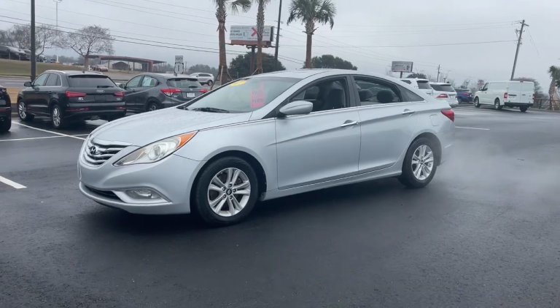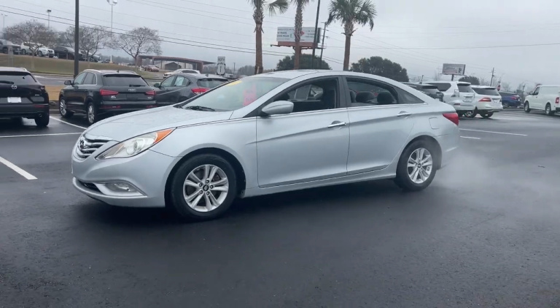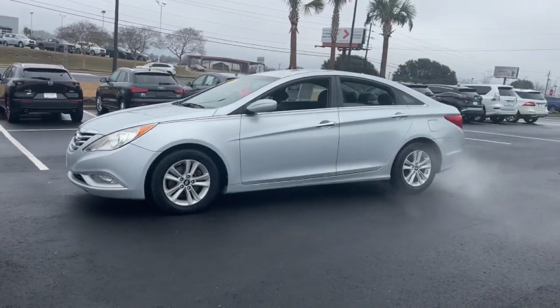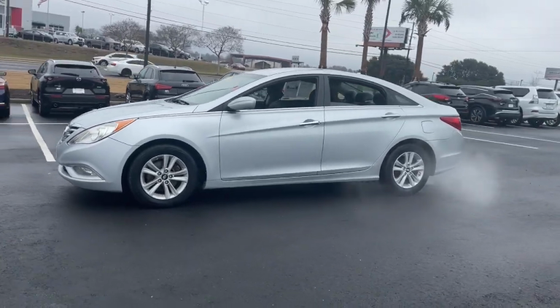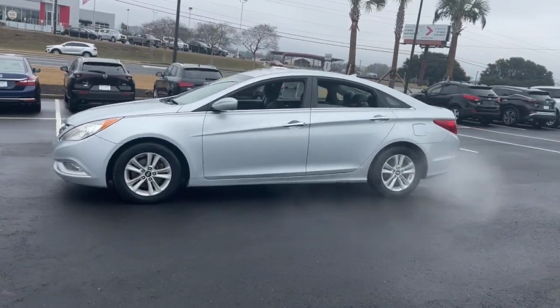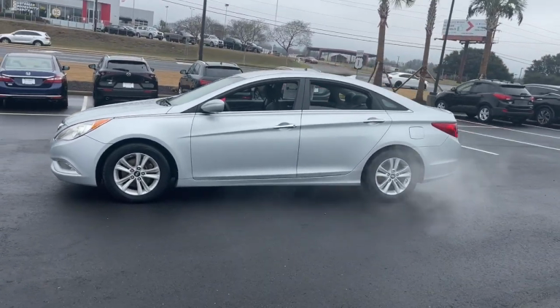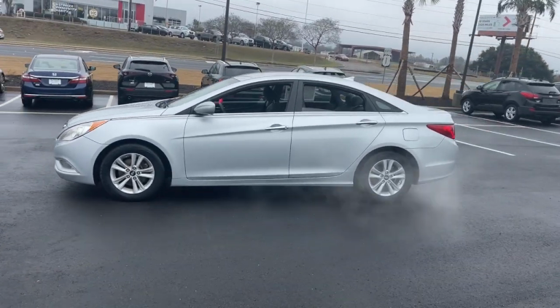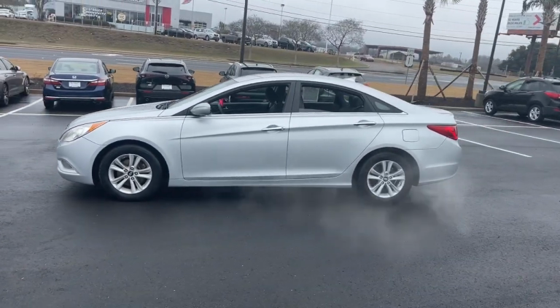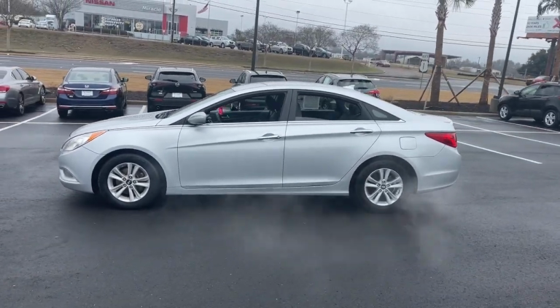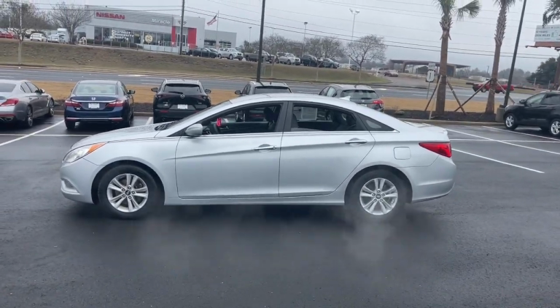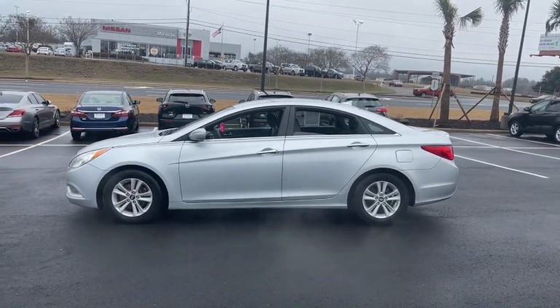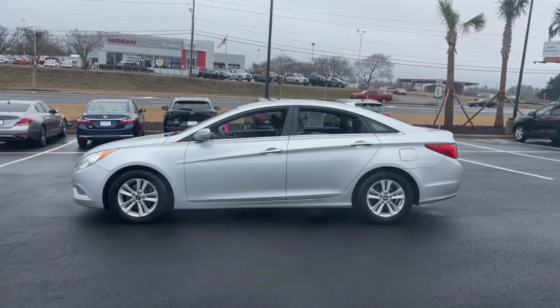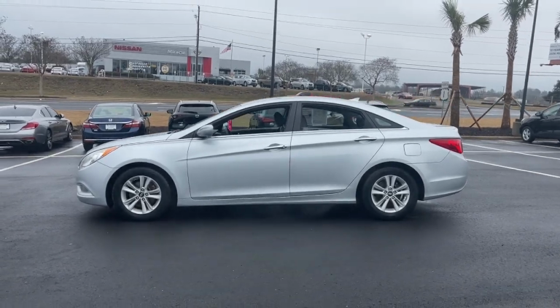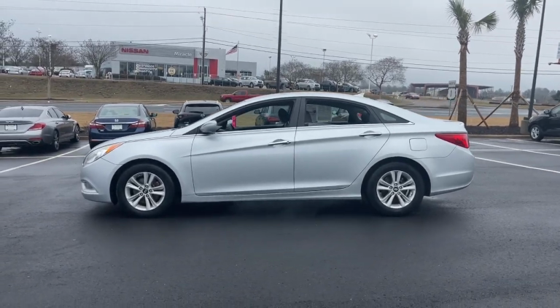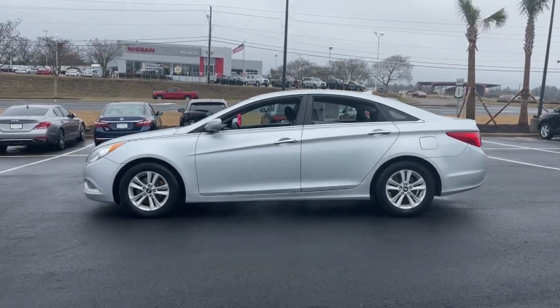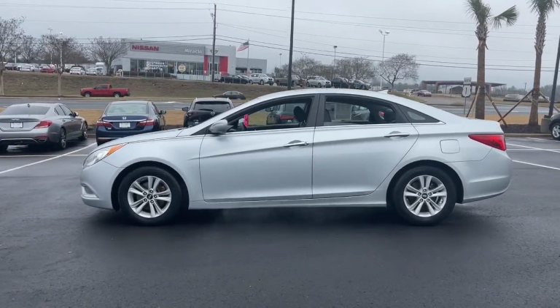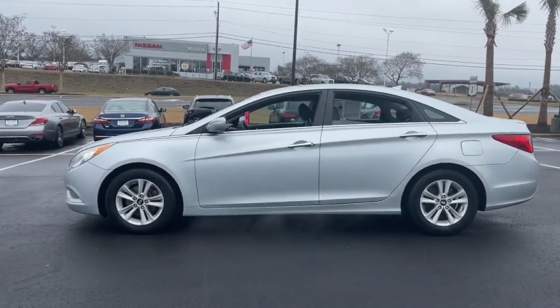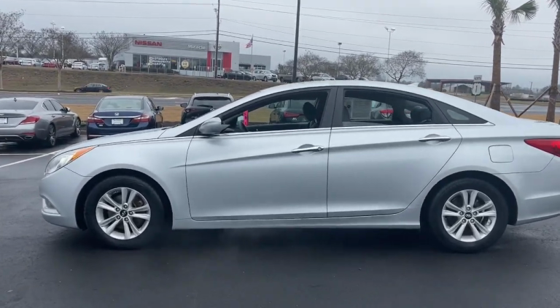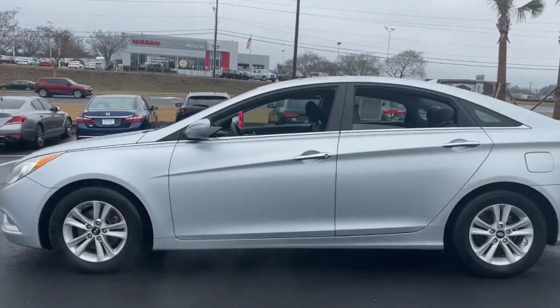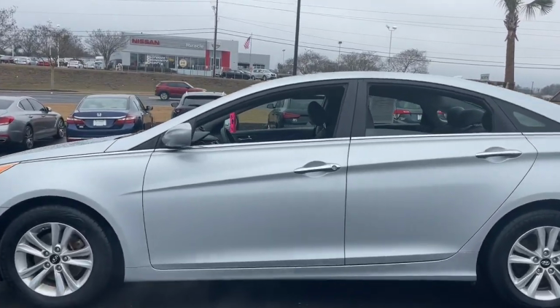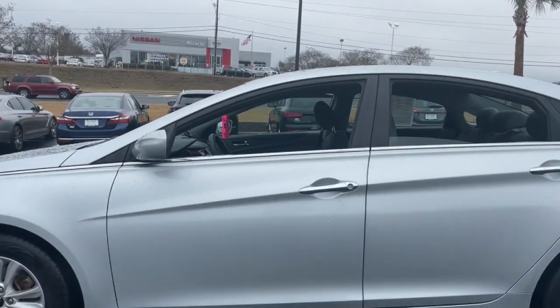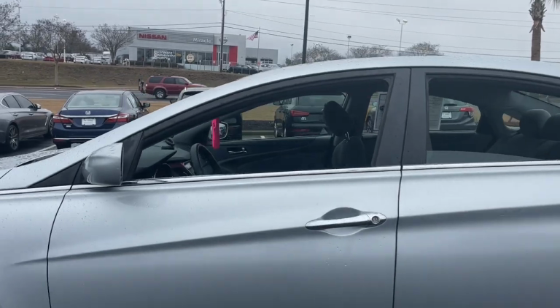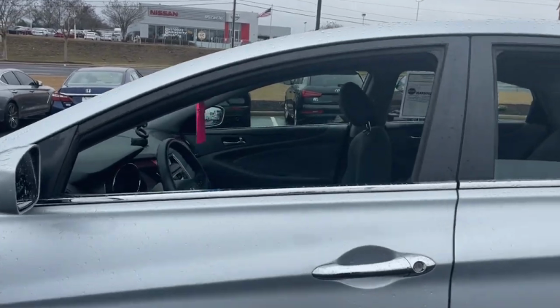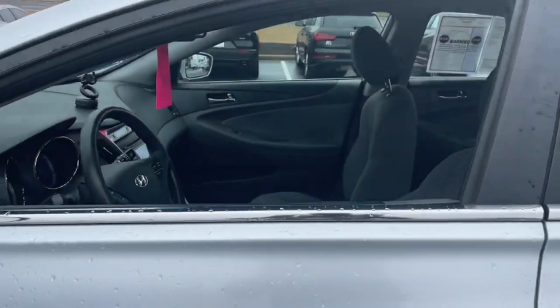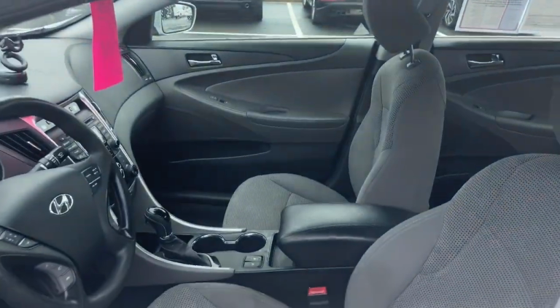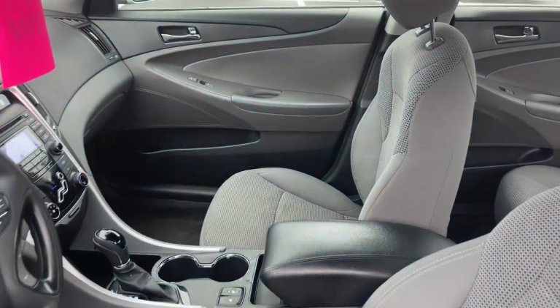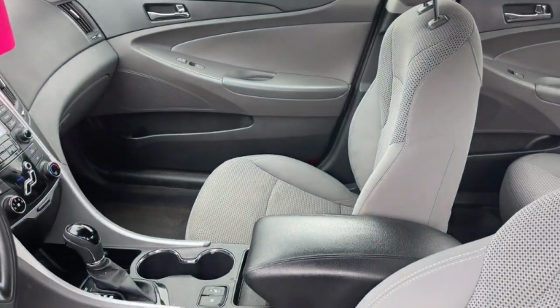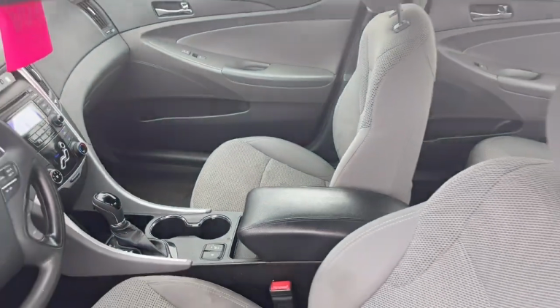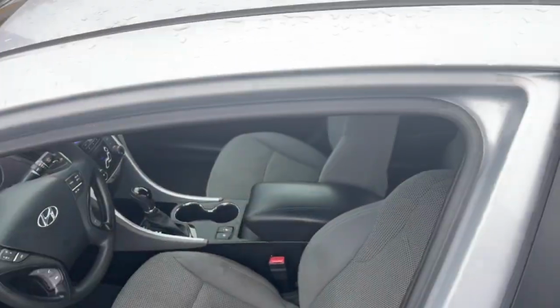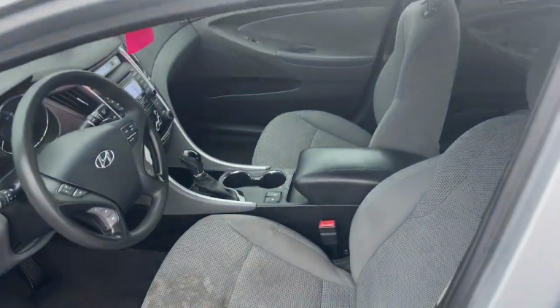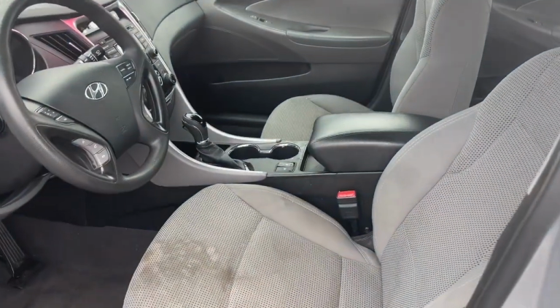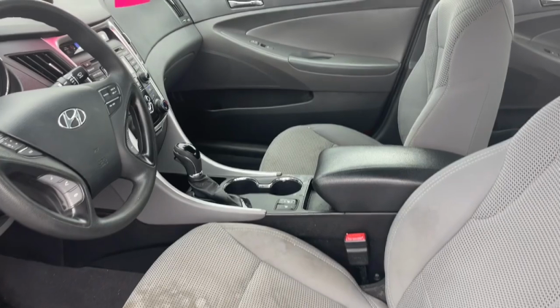Here's a spacious and comfortable Hyundai Sonata, the mid-sized sedan that prioritizes a smooth ride, connected infotainment, and passenger safety. With ample cargo space, standard driver assistance, and standout style, this family-friendly four-door is ready to take you places.